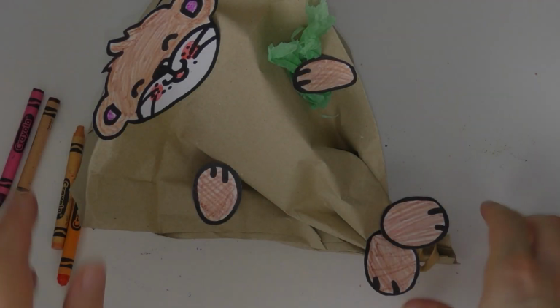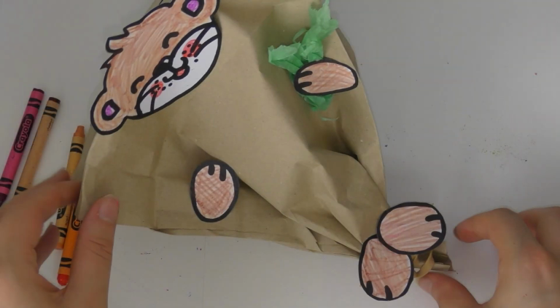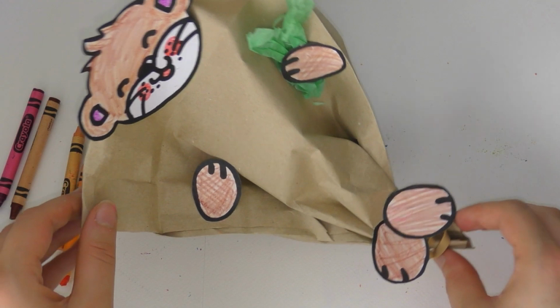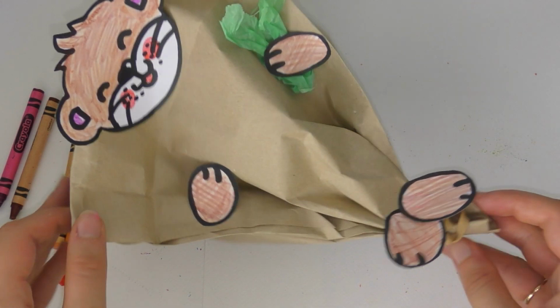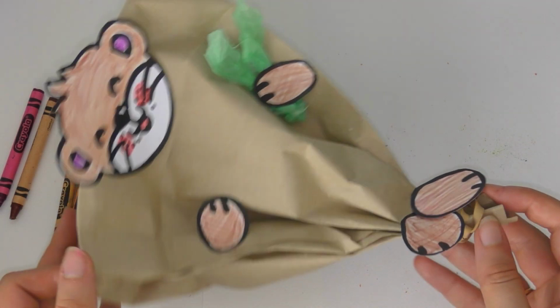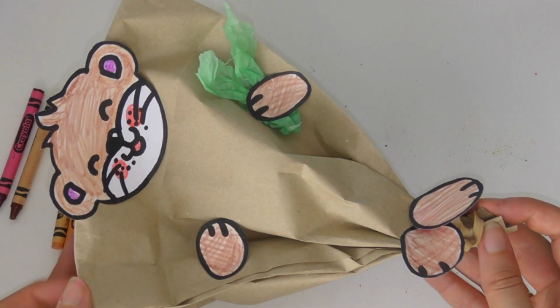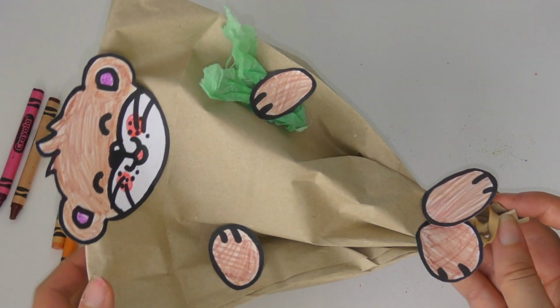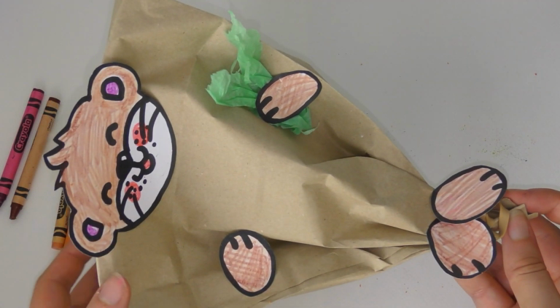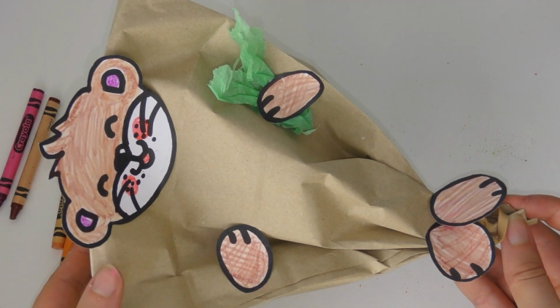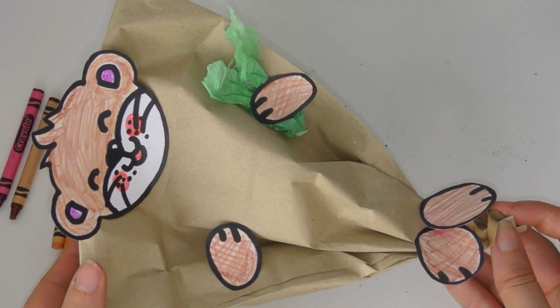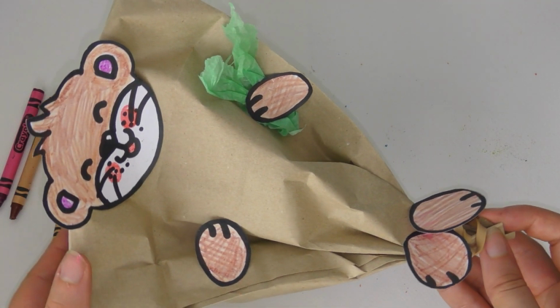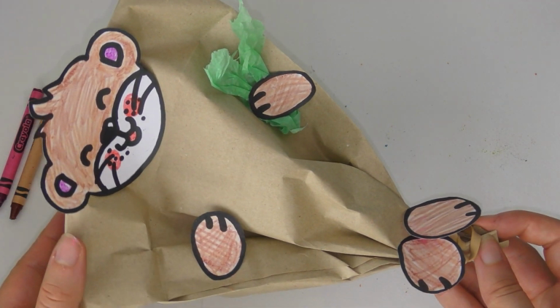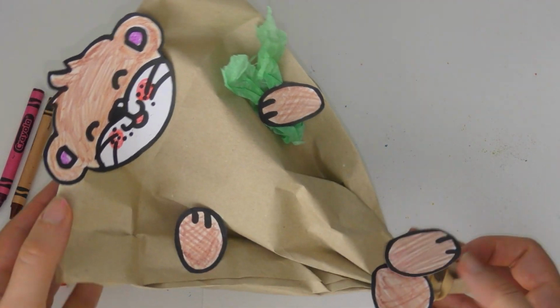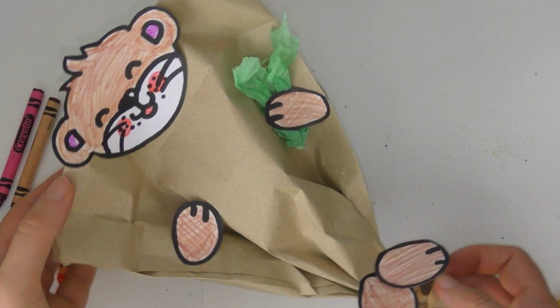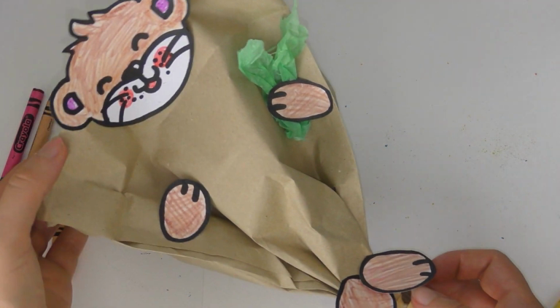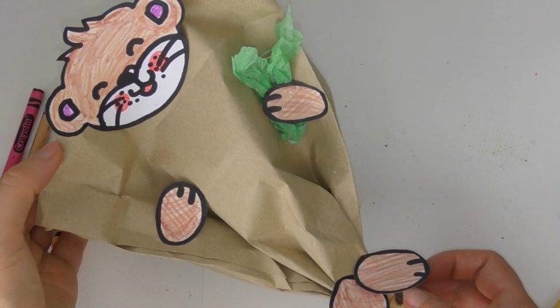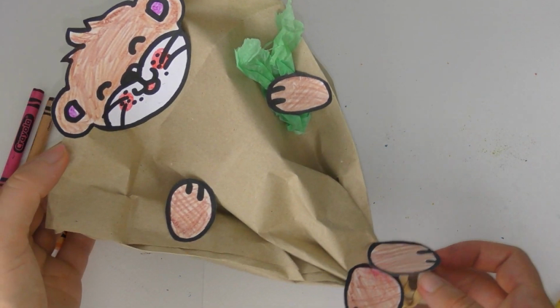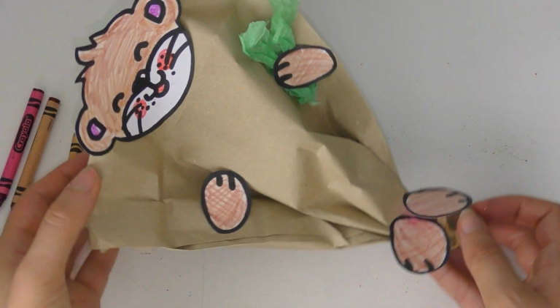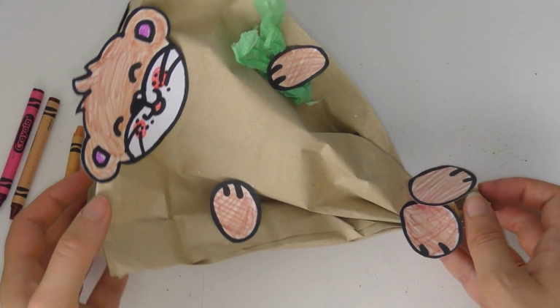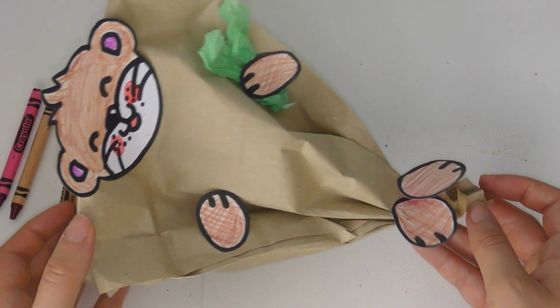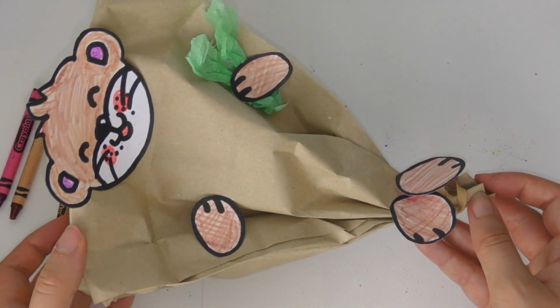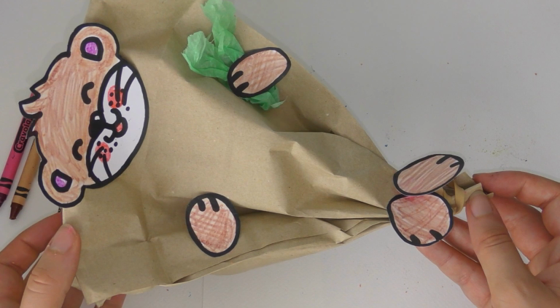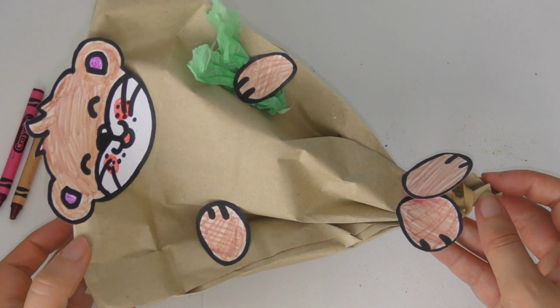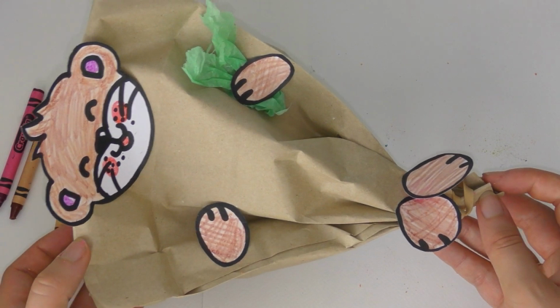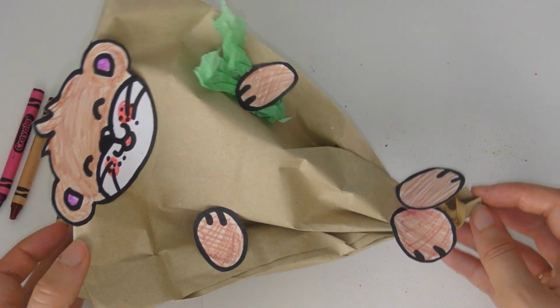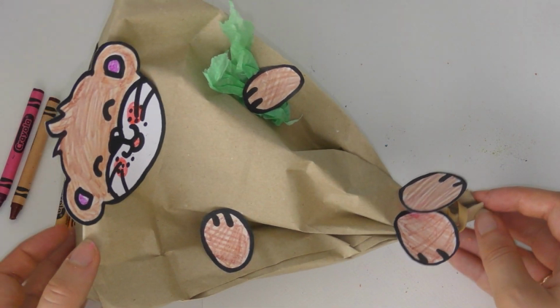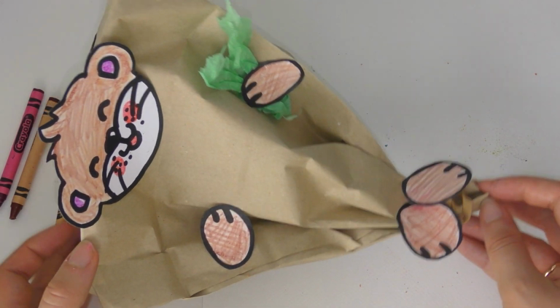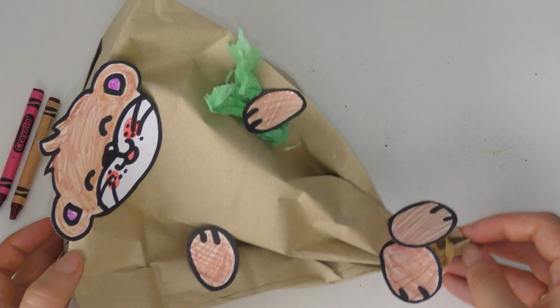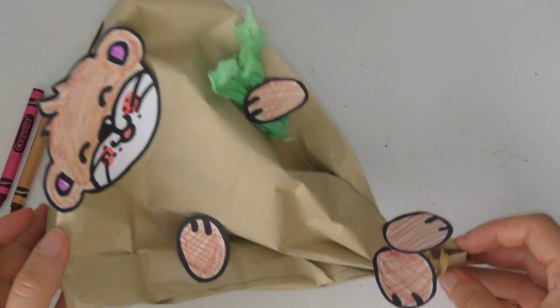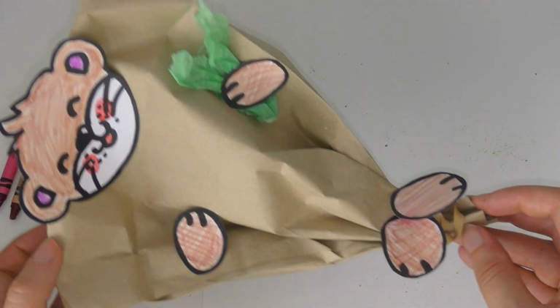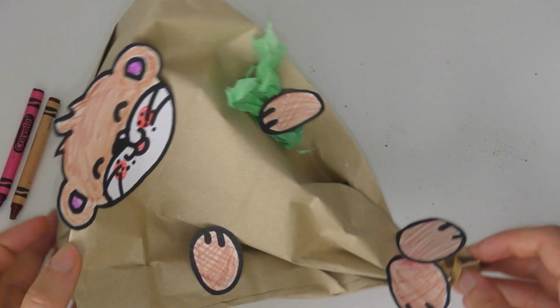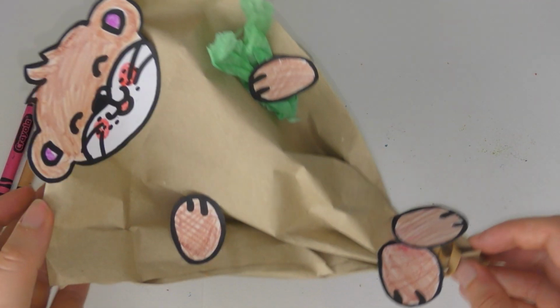So in today's video we're going to make a sea otter out of a brown paper bag. But before we do, let's learn a little bit more about sea otters.